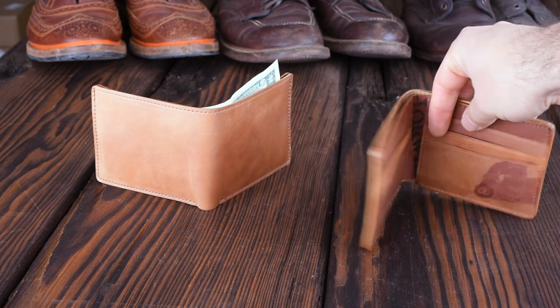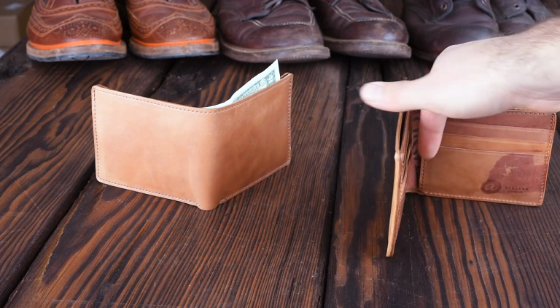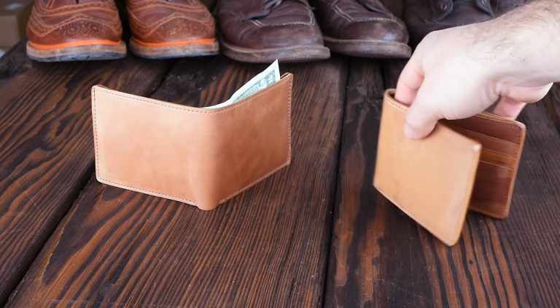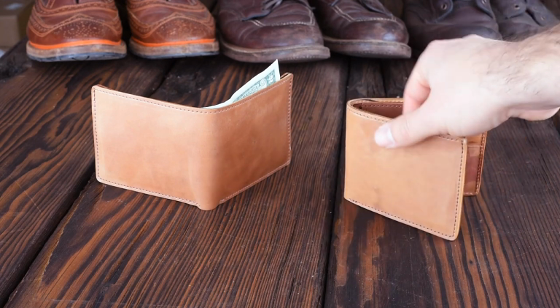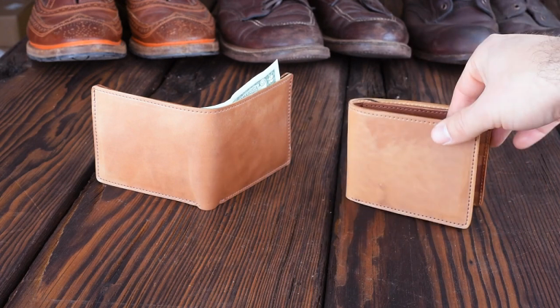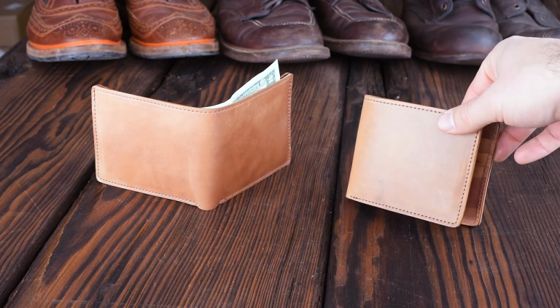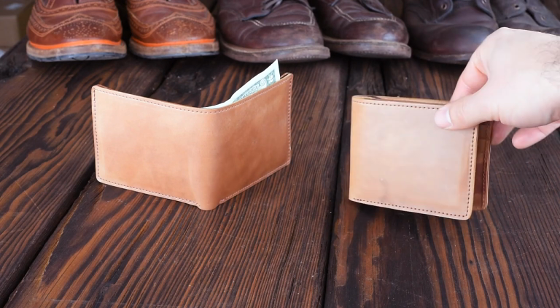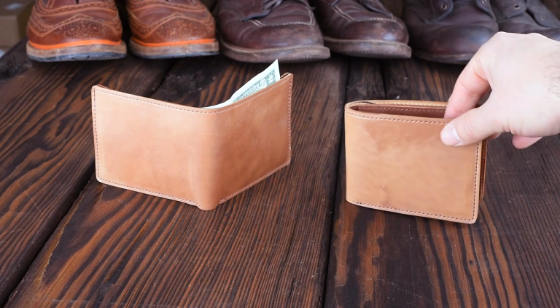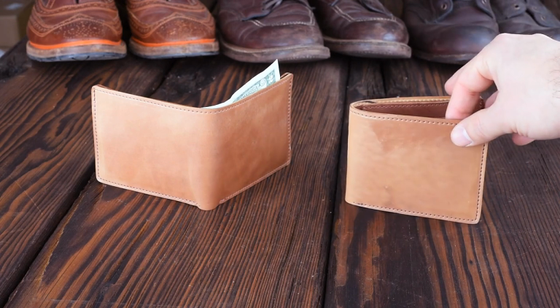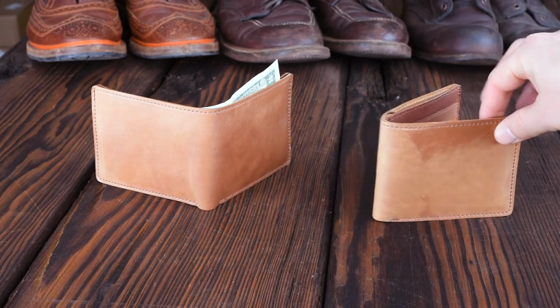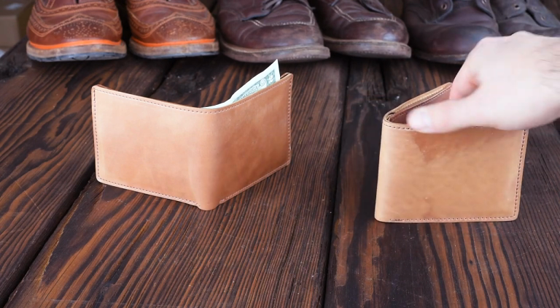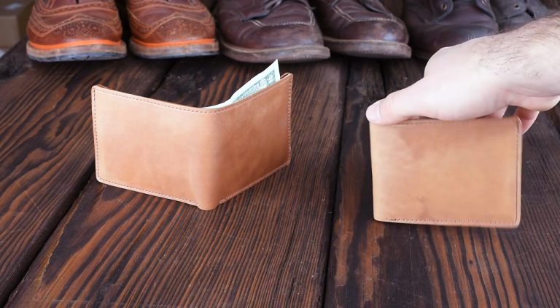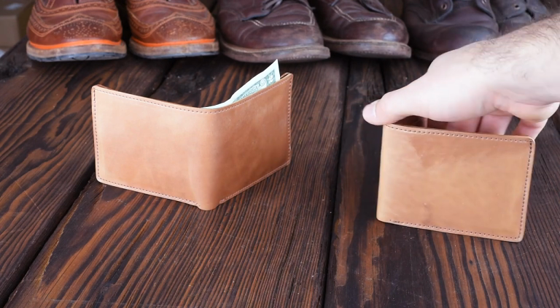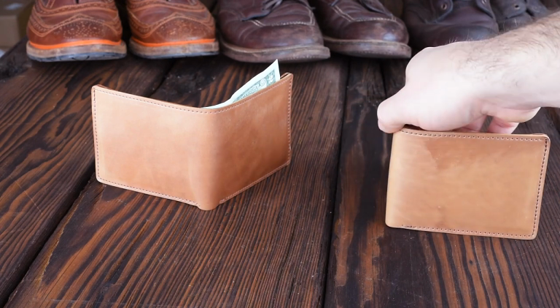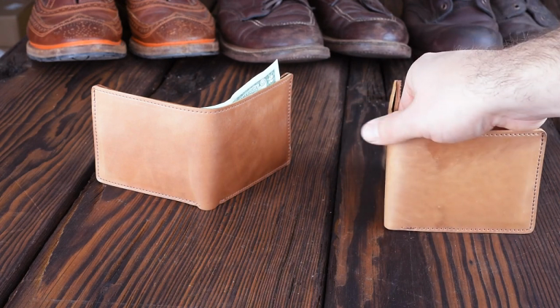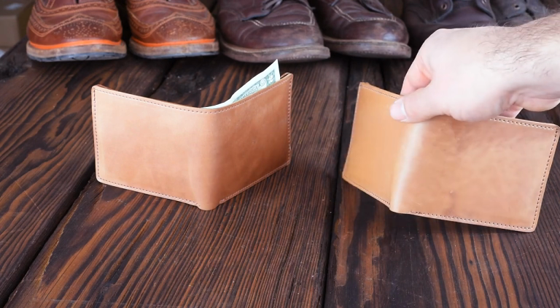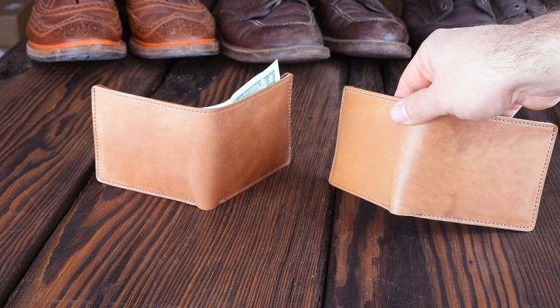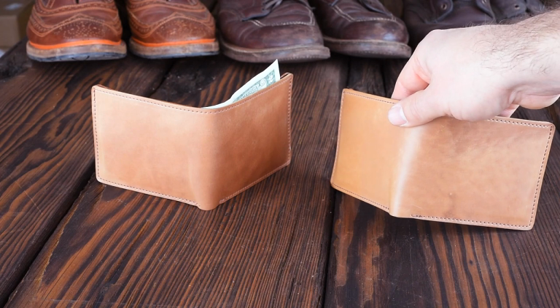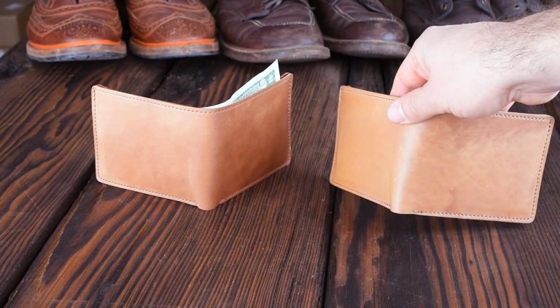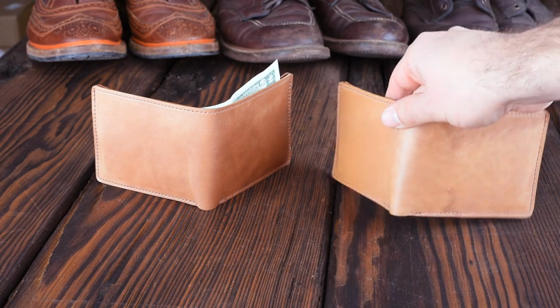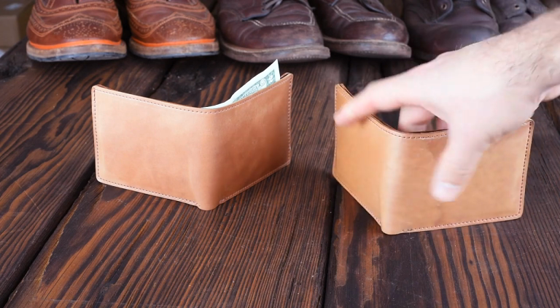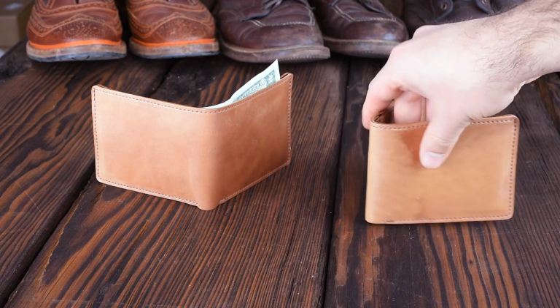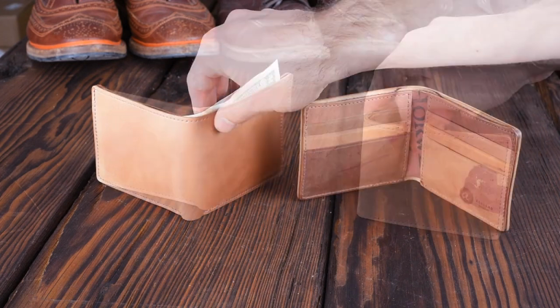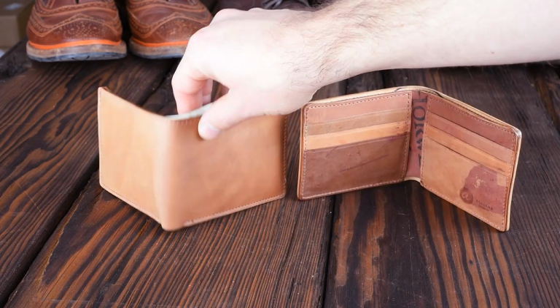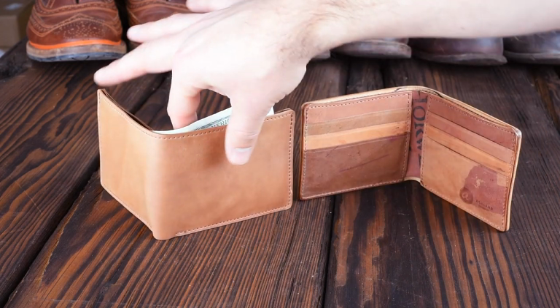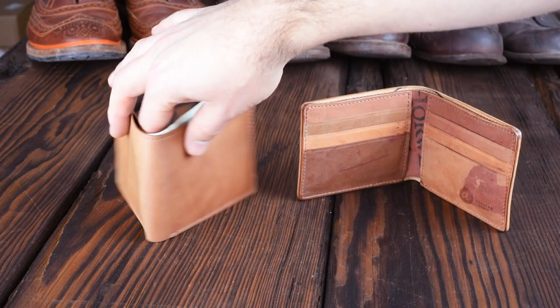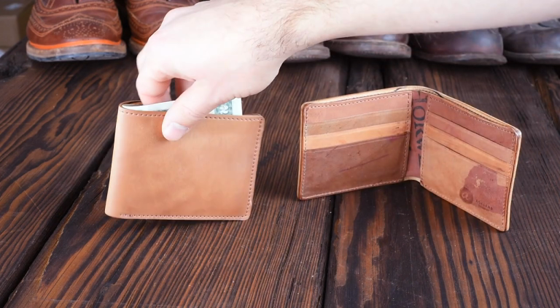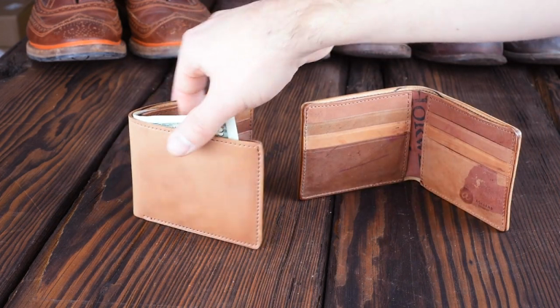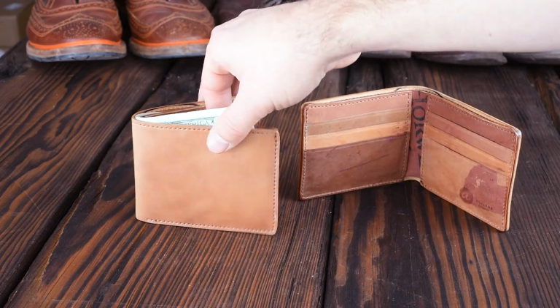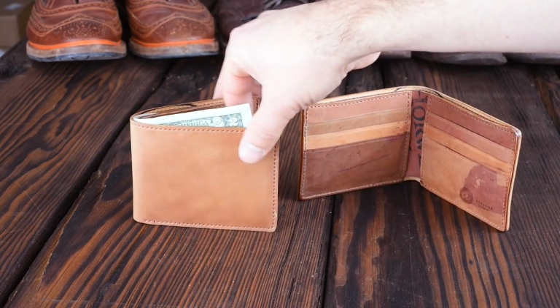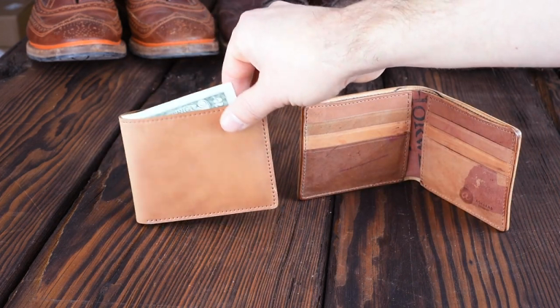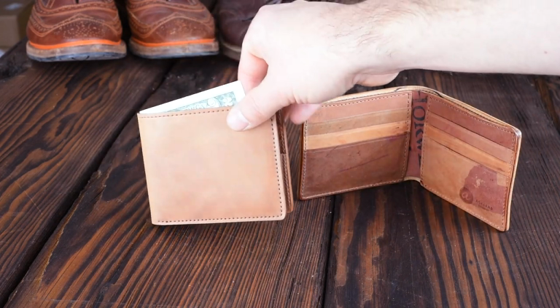Hi everyone, Happy New Year. It's Phil here again in another year, 2020, and I can't believe it. I wanted to start off first with a really awesome flash sale.